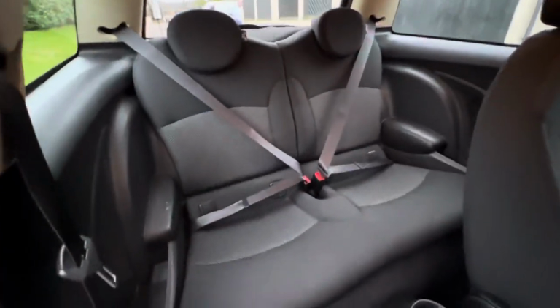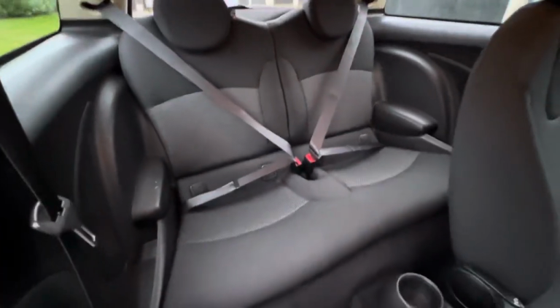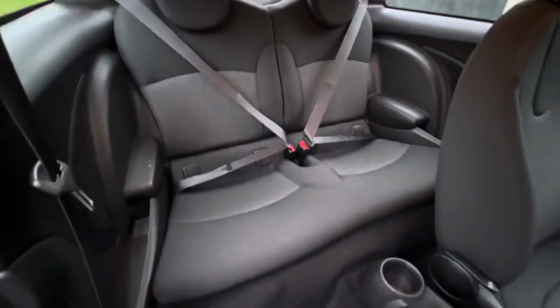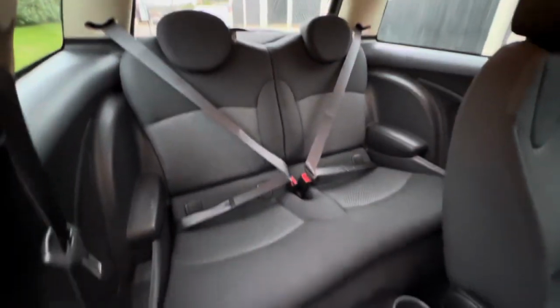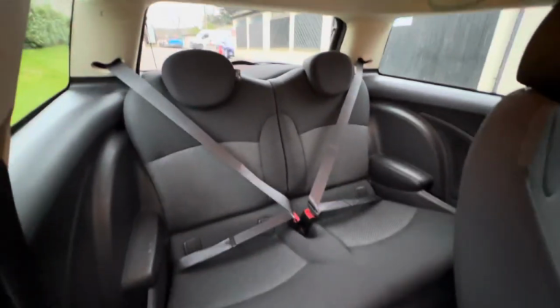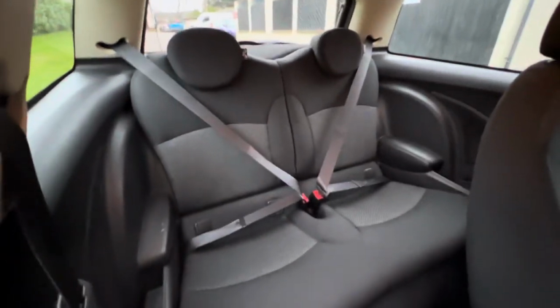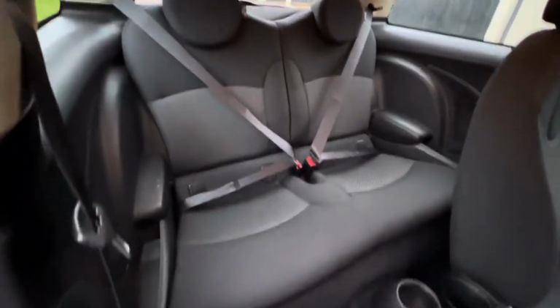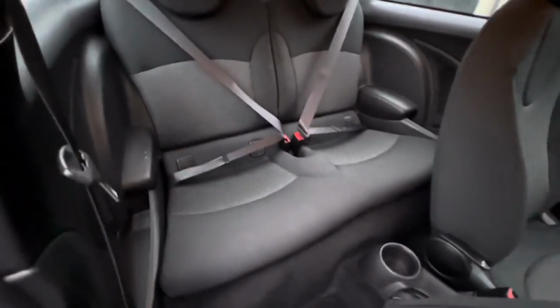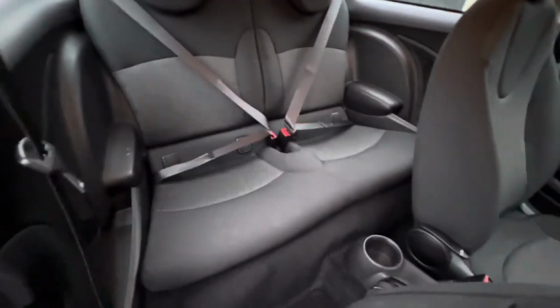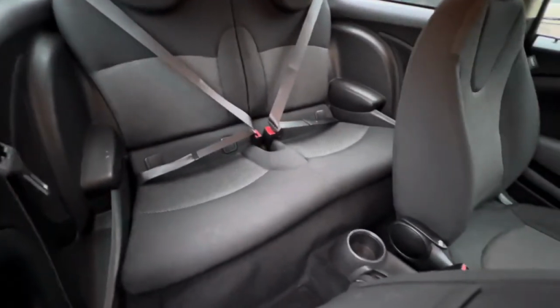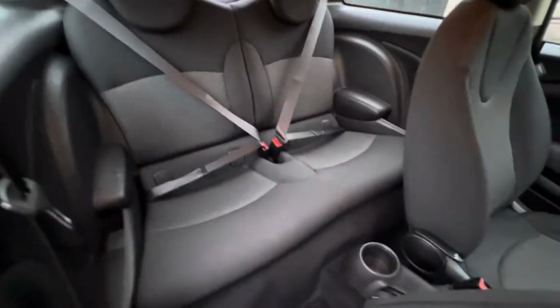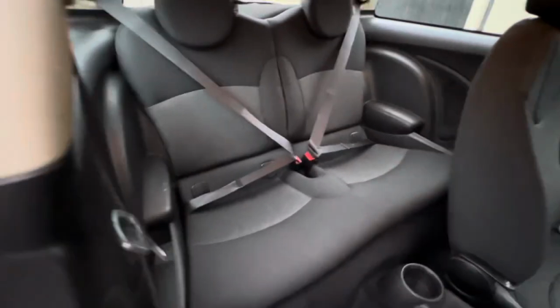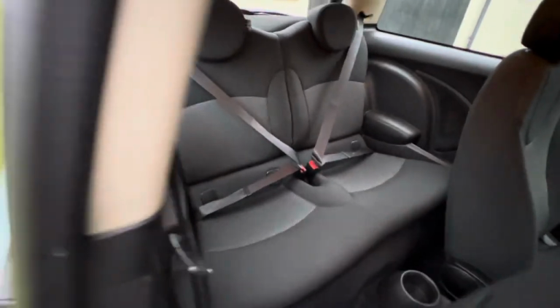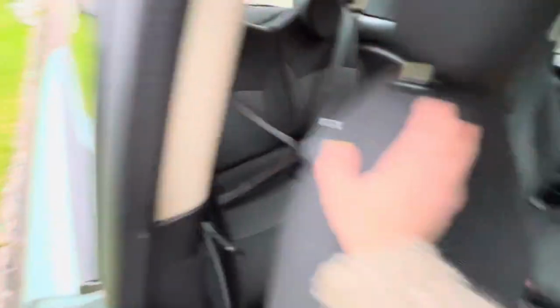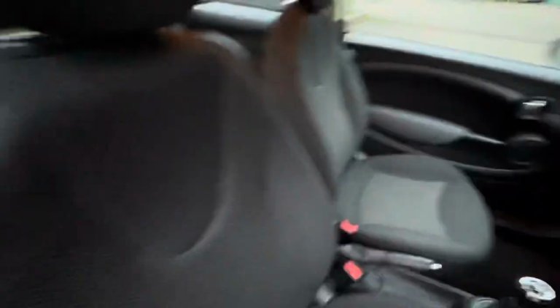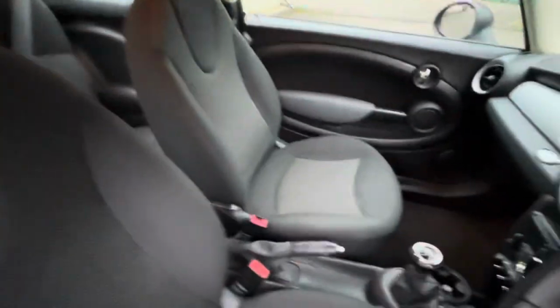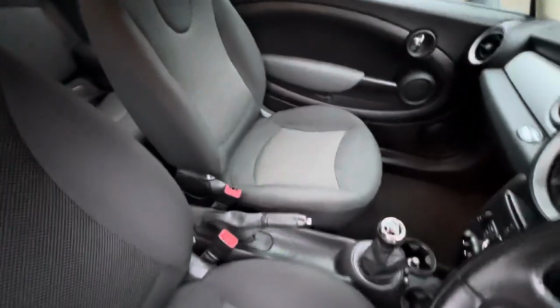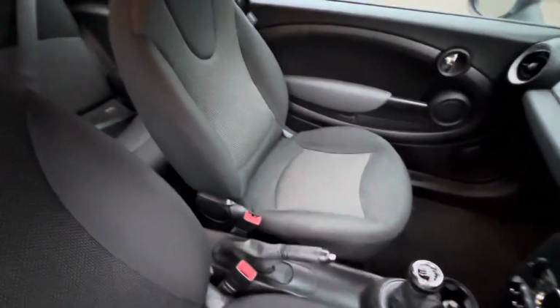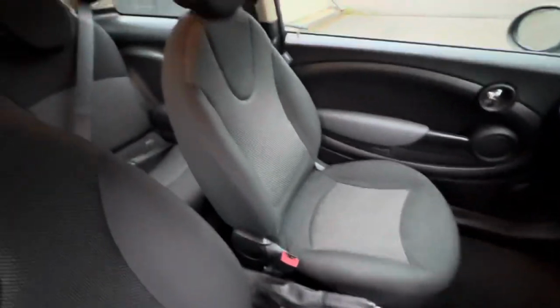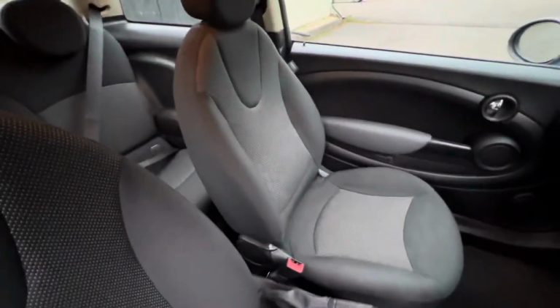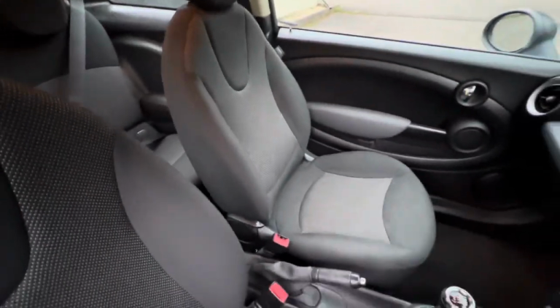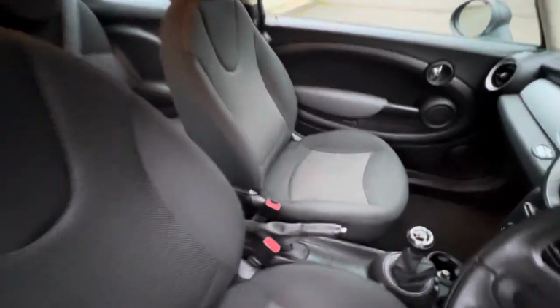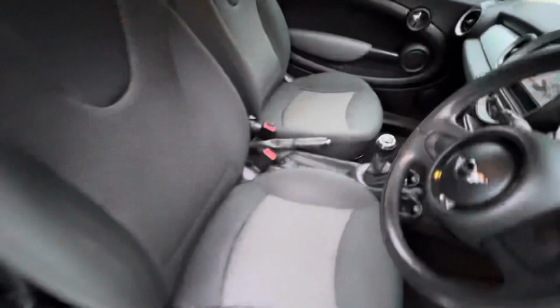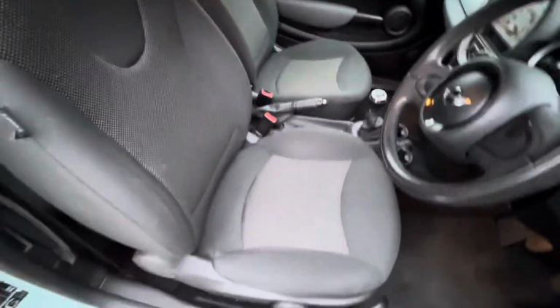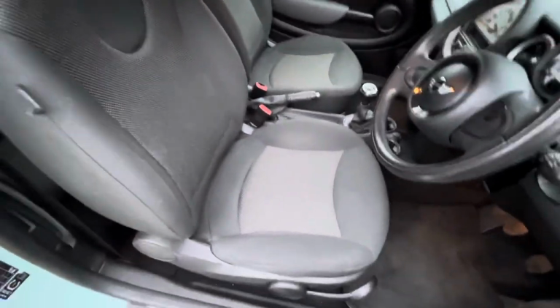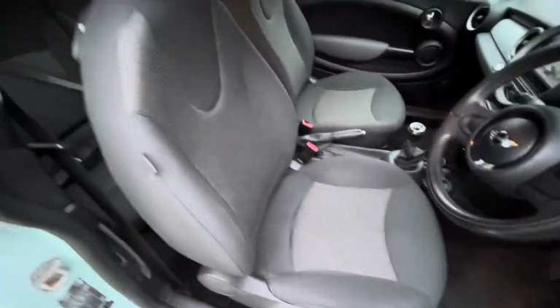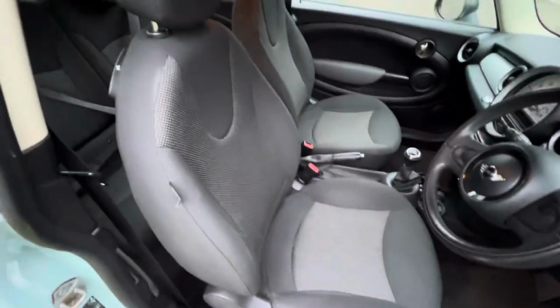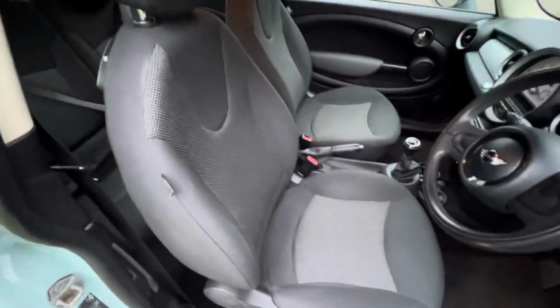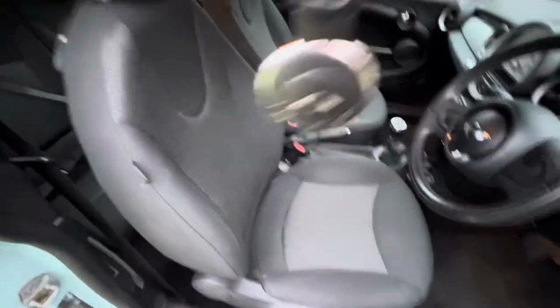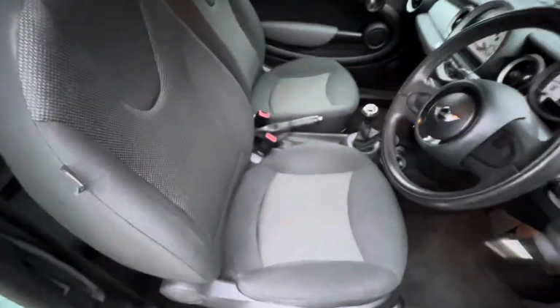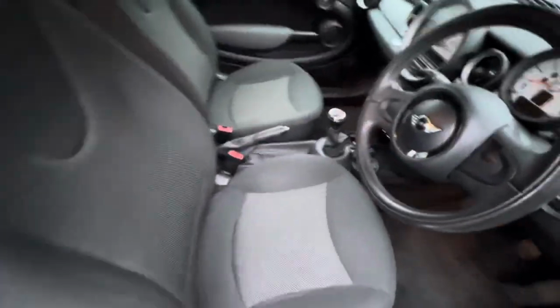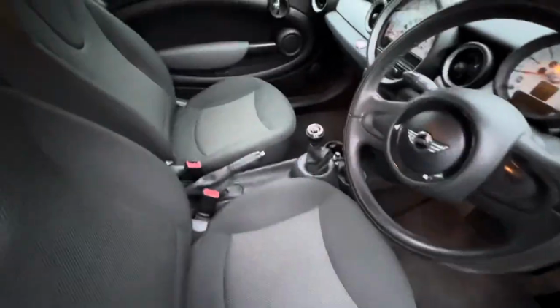Those are the back seats — they don't look like they've ever been sat in to me. Front passenger seat, front driver's seat — they're all good.